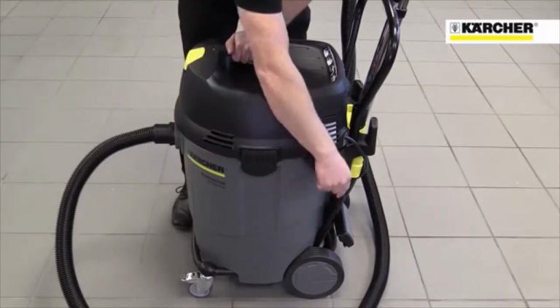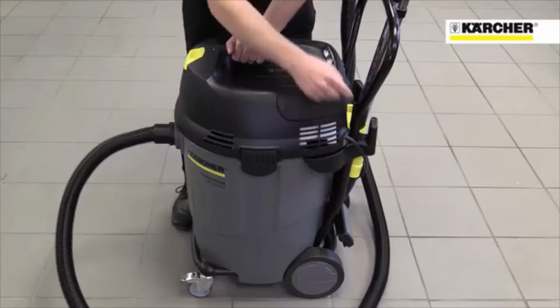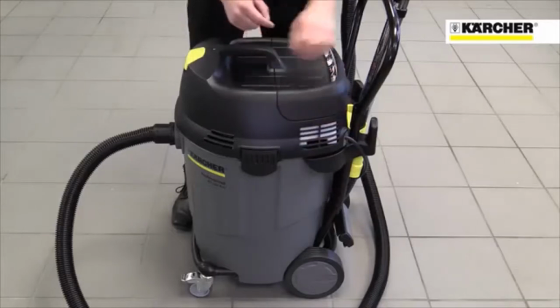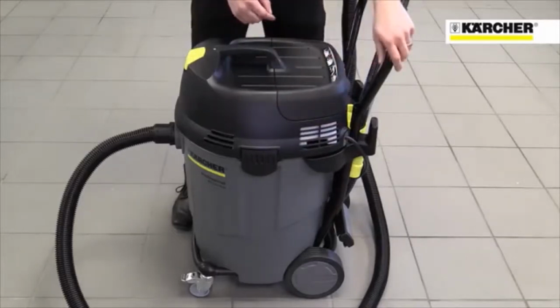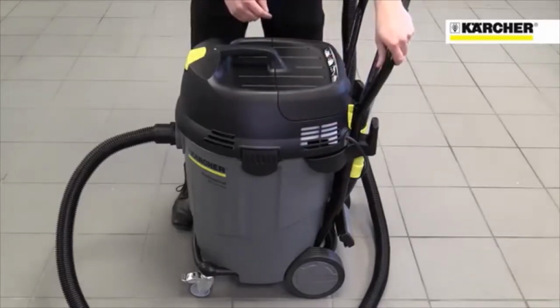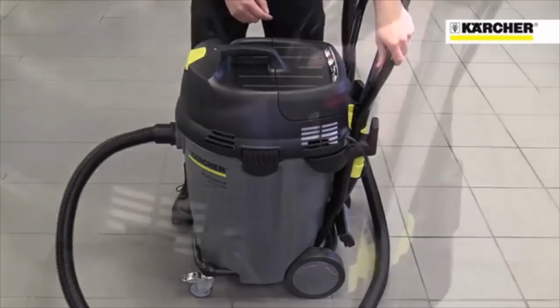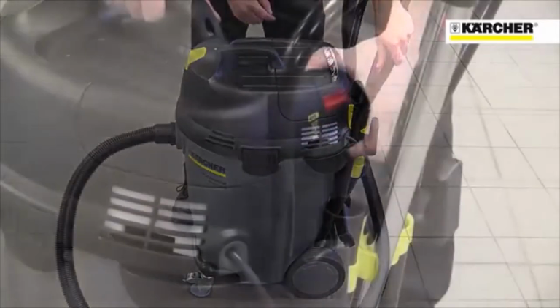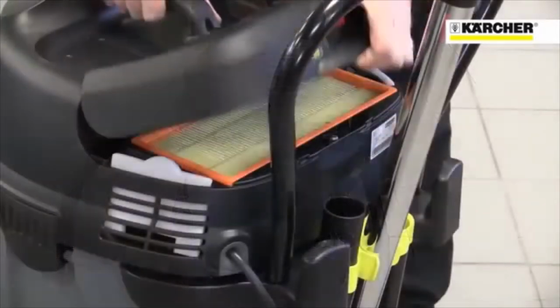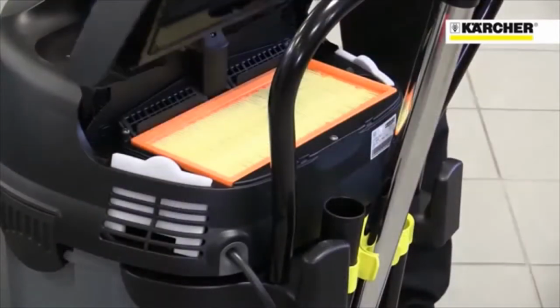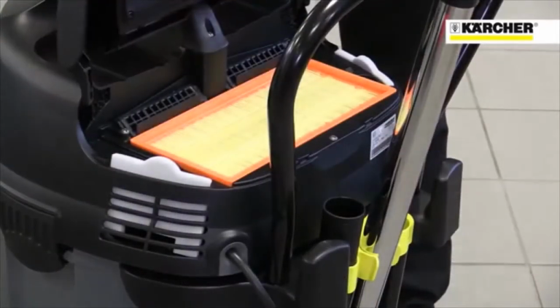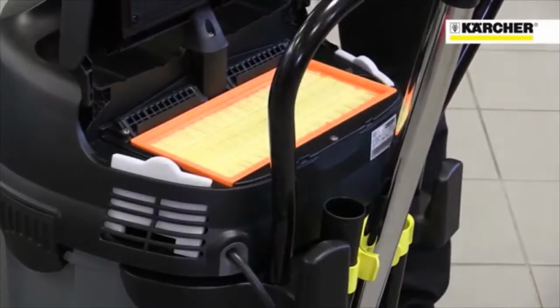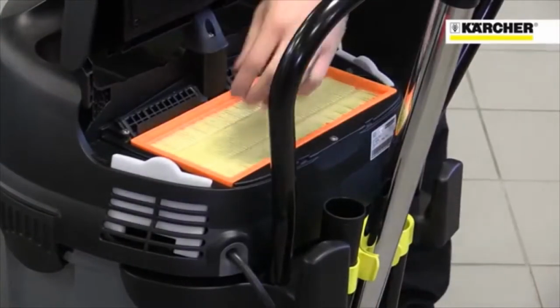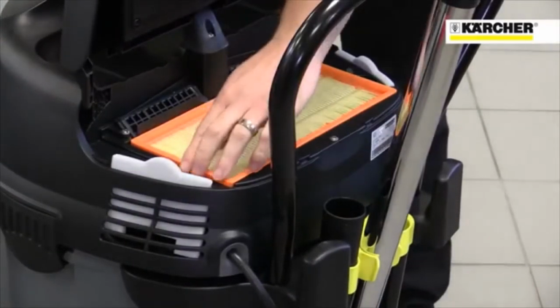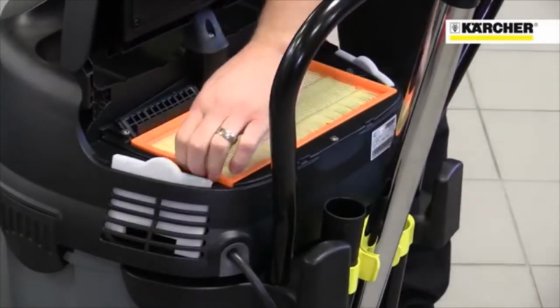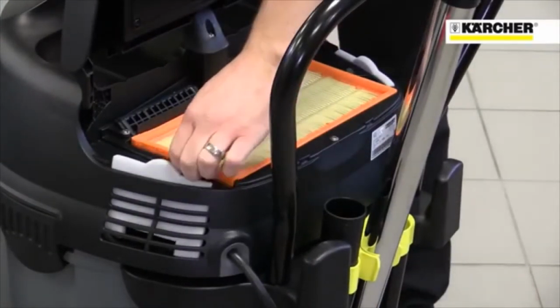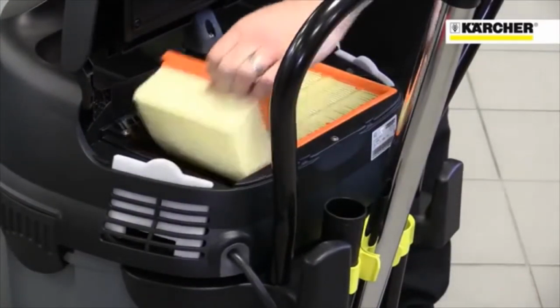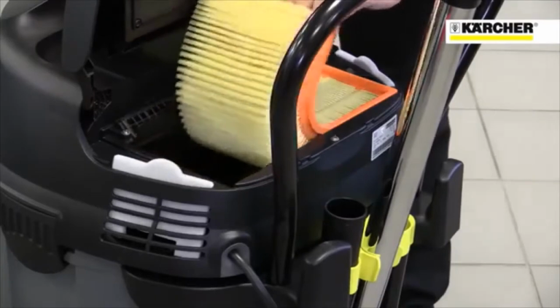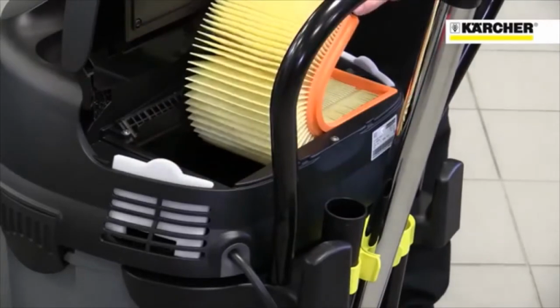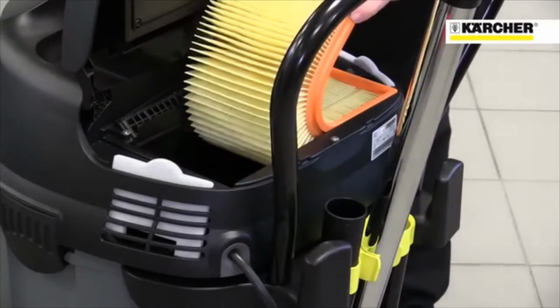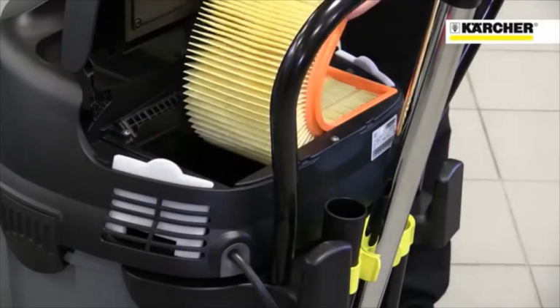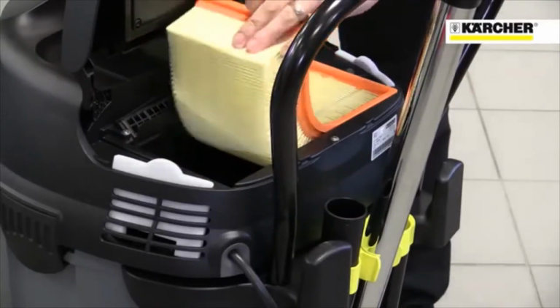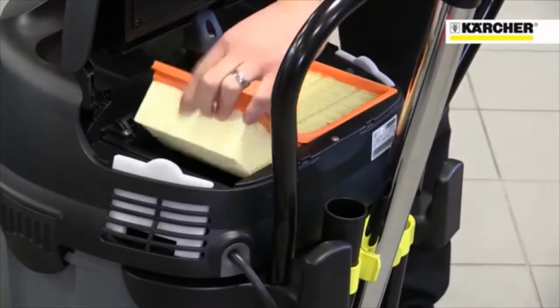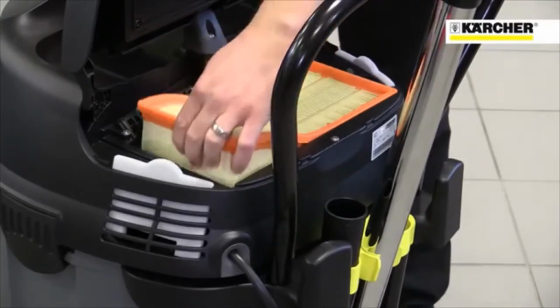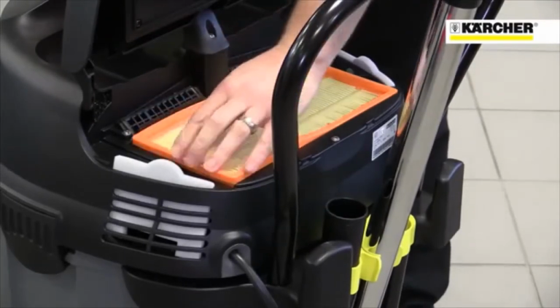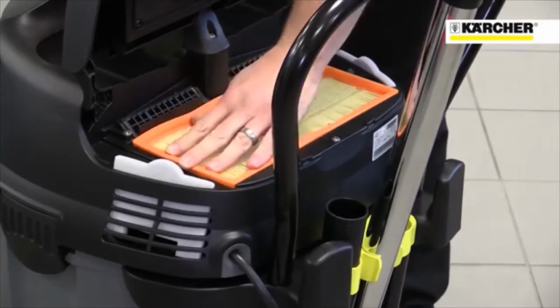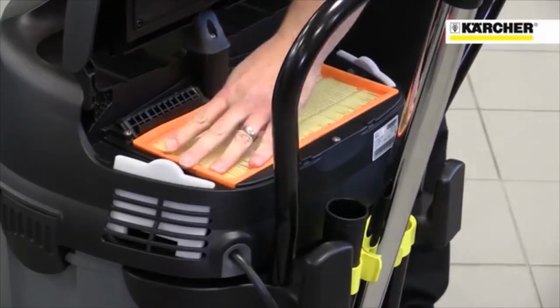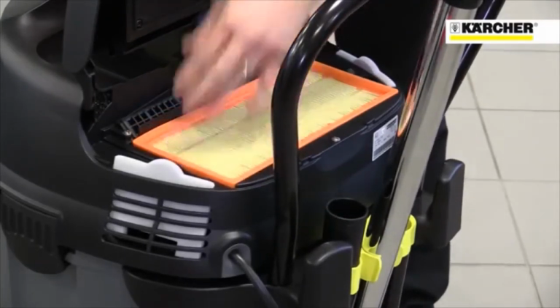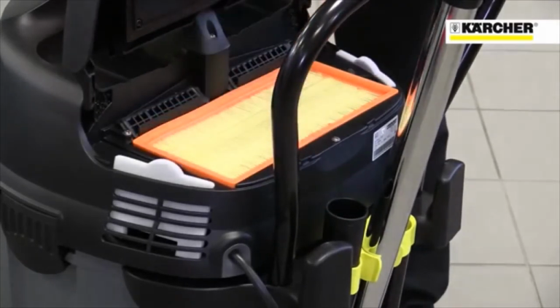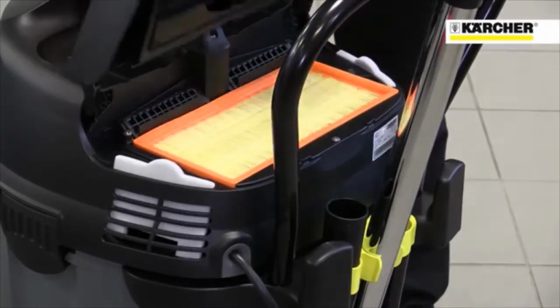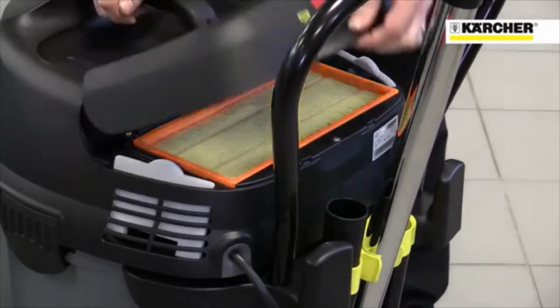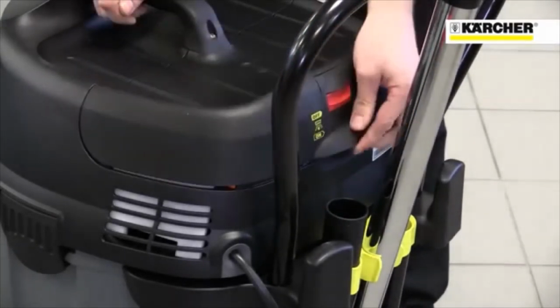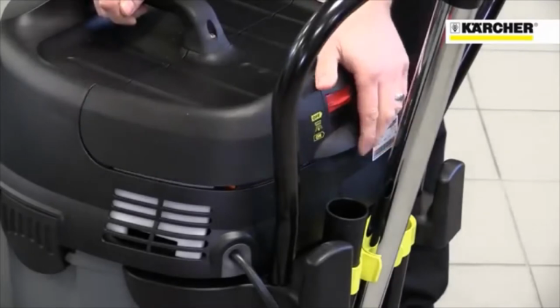Access to the filter is very simple and can be done without opening the dirt container. The filter is very compact and positioned right at the top, and therefore gives greater dirt collection capacity.